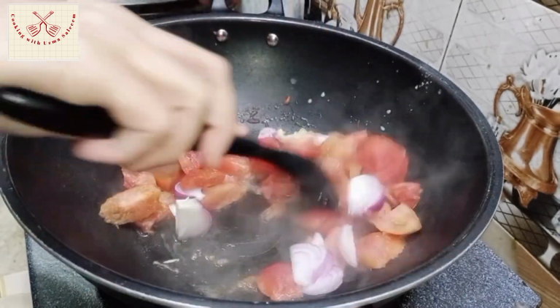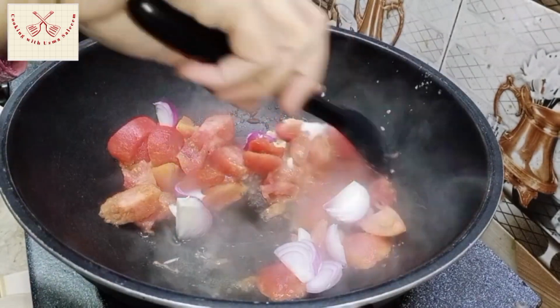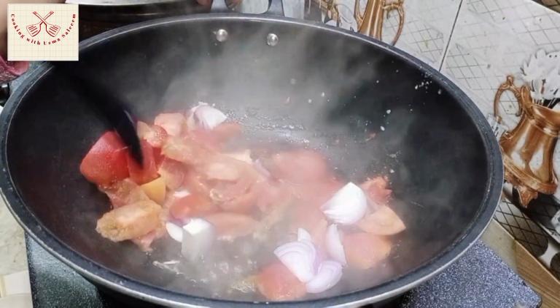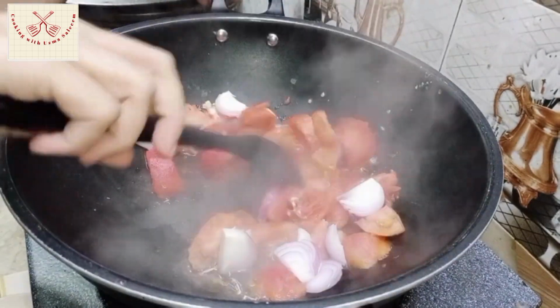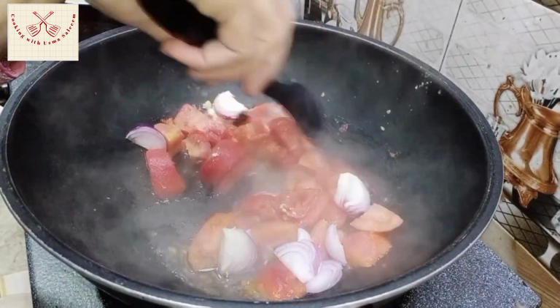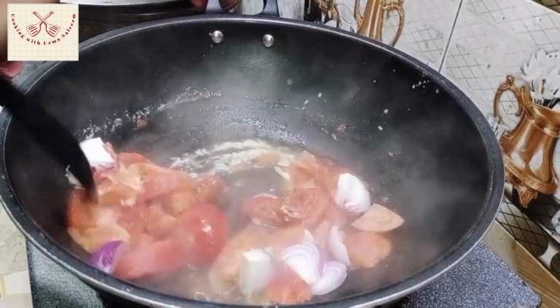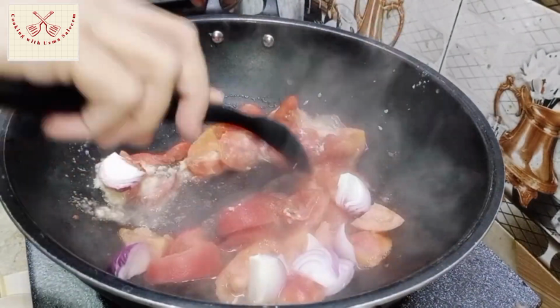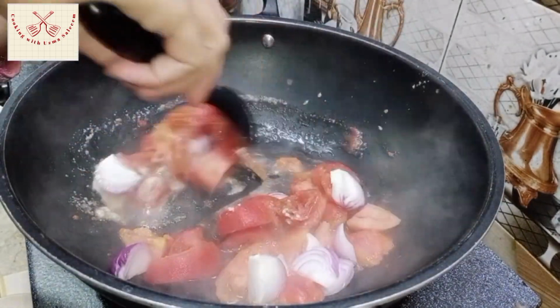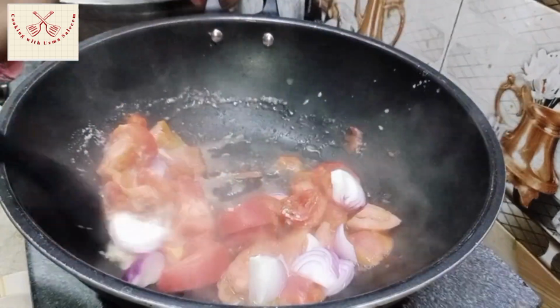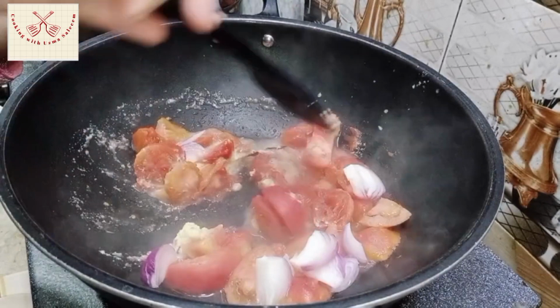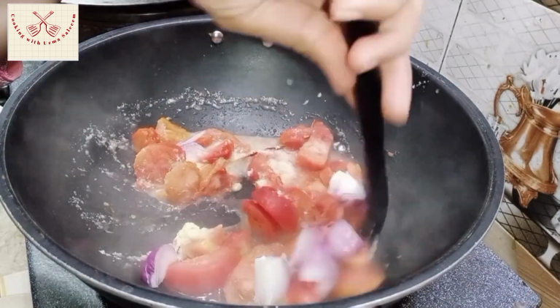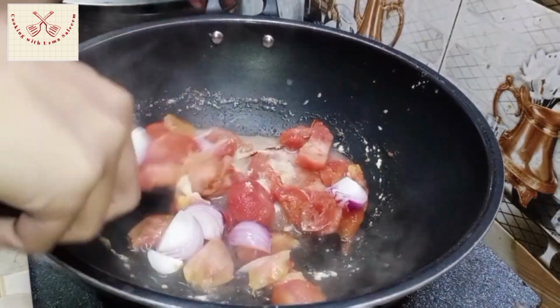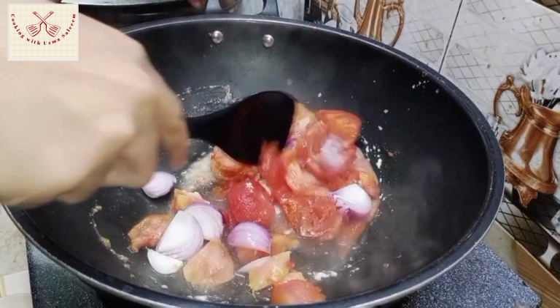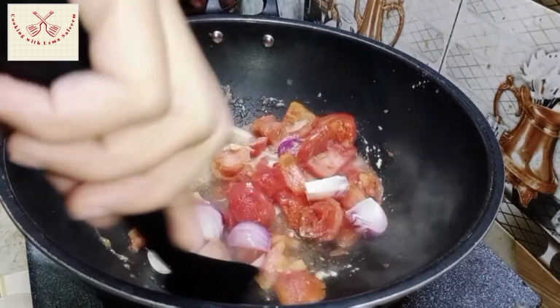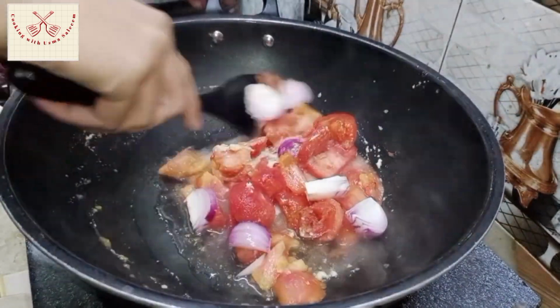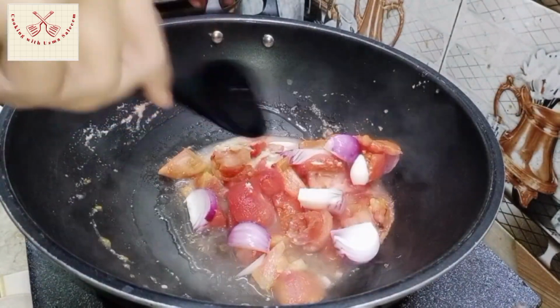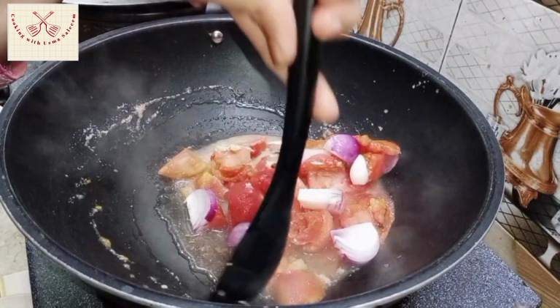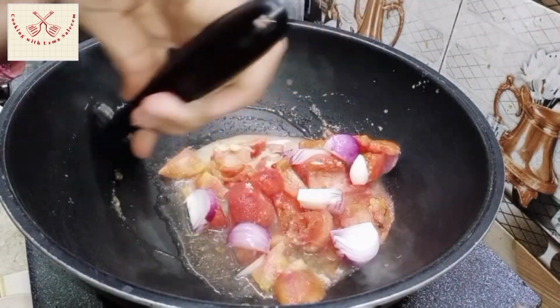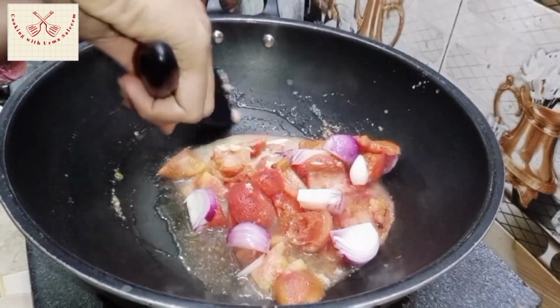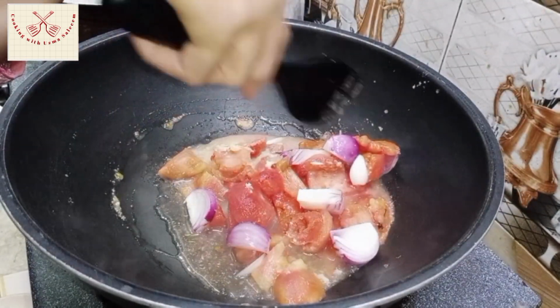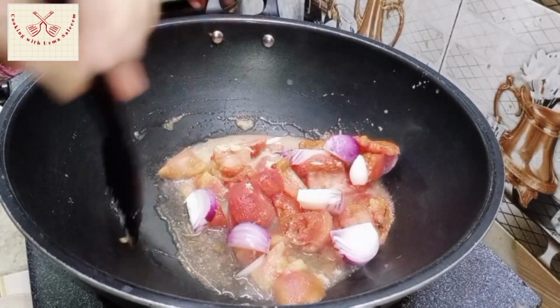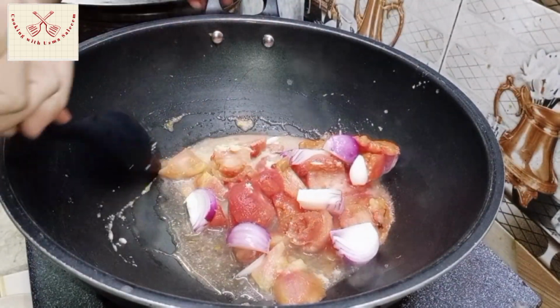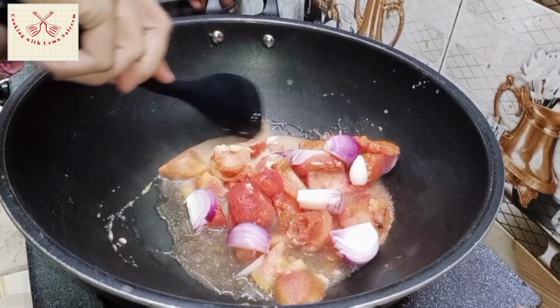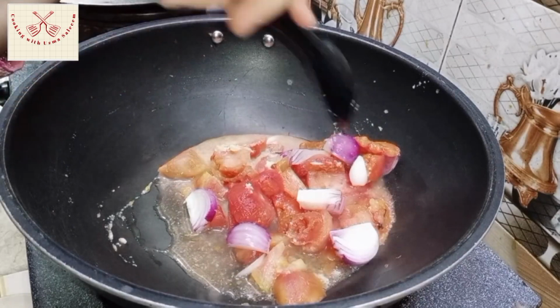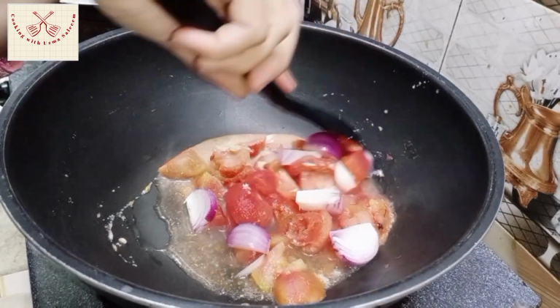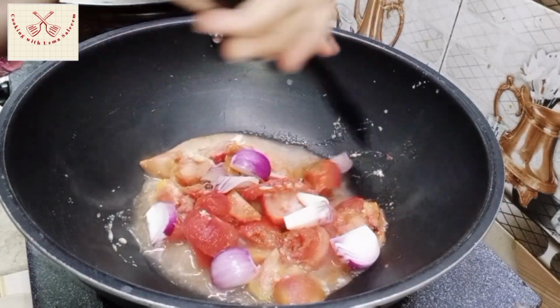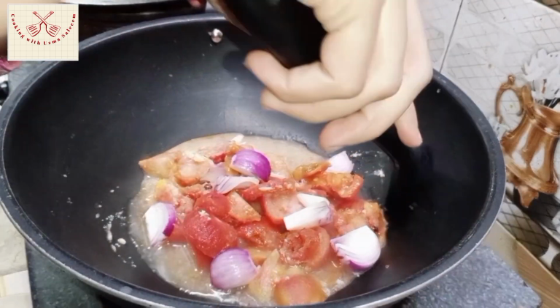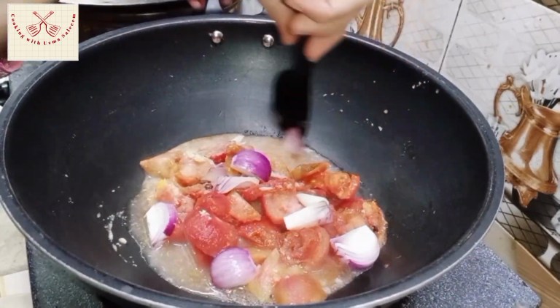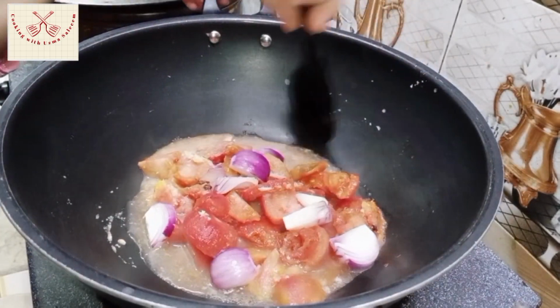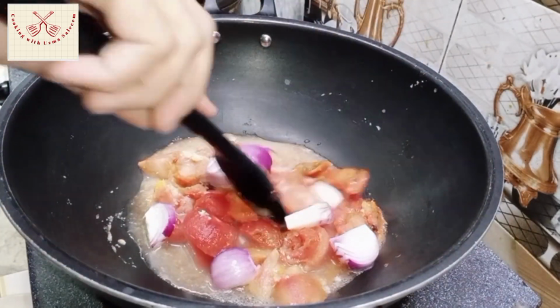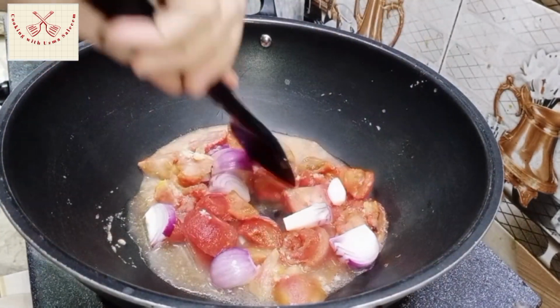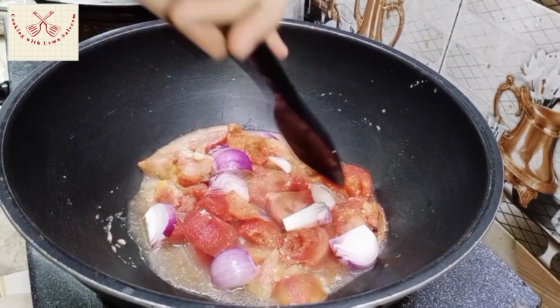Save the same water. Because the same amount was used. That is for the oil. The tomatoes are starting to release water. Without a certain amount of water, we will mix it up. Then you can add it and keep the water.